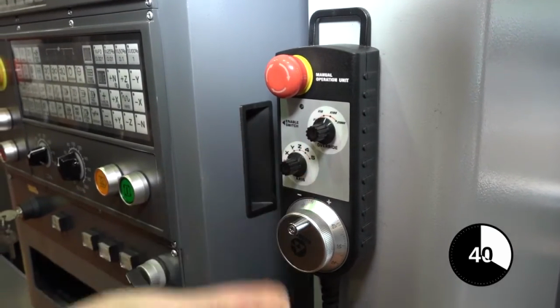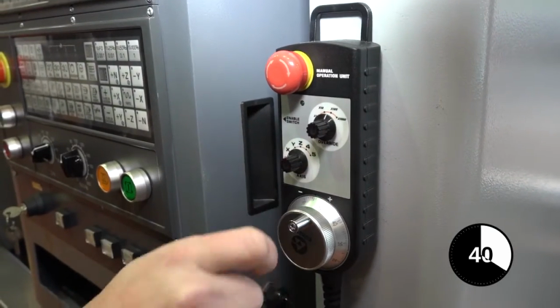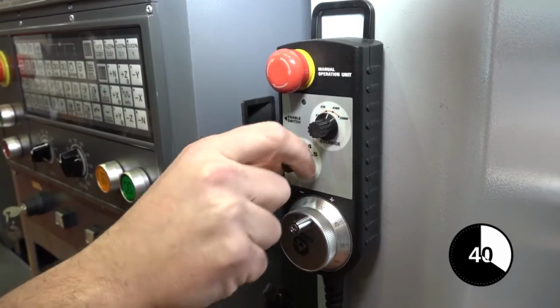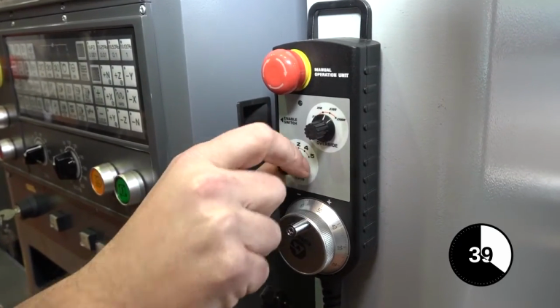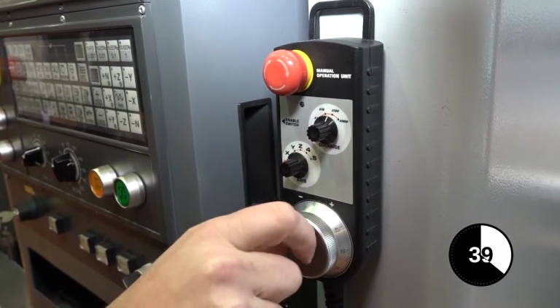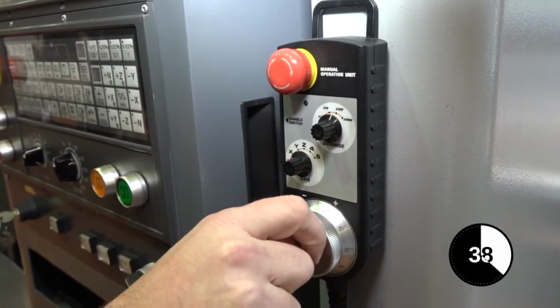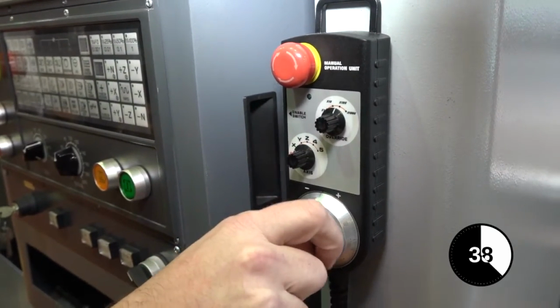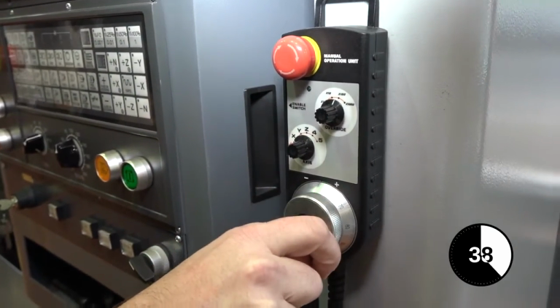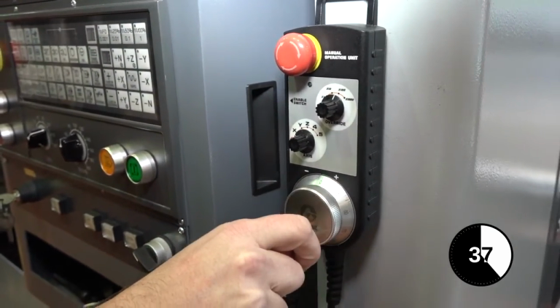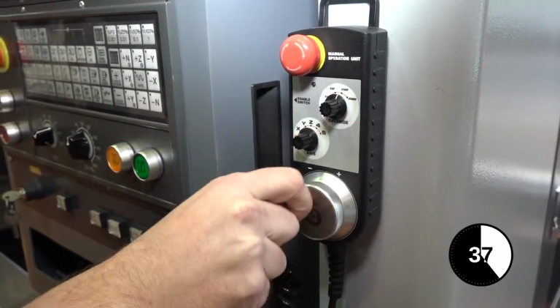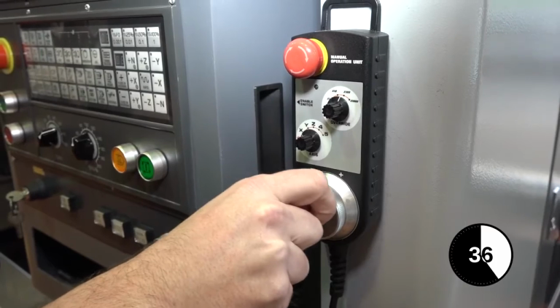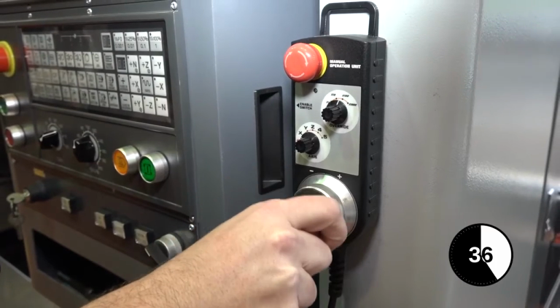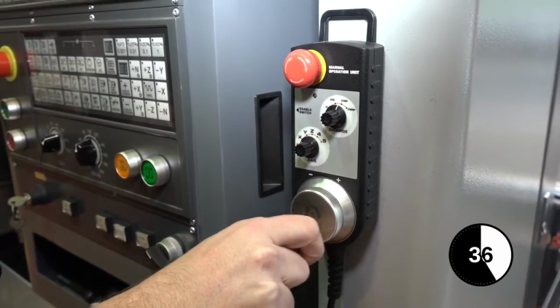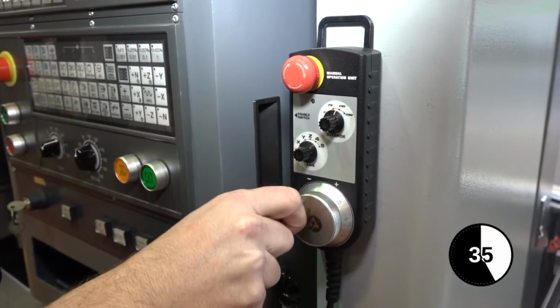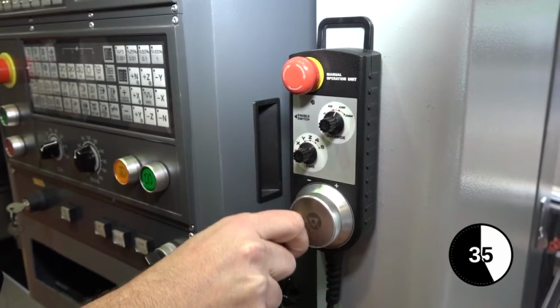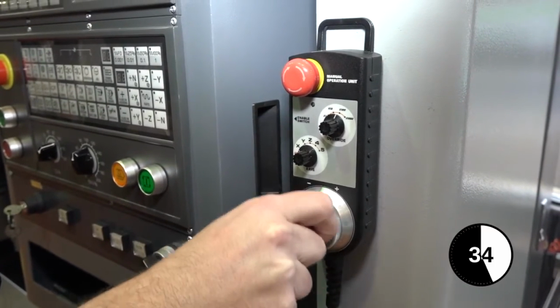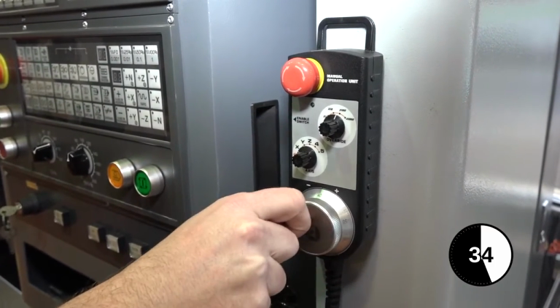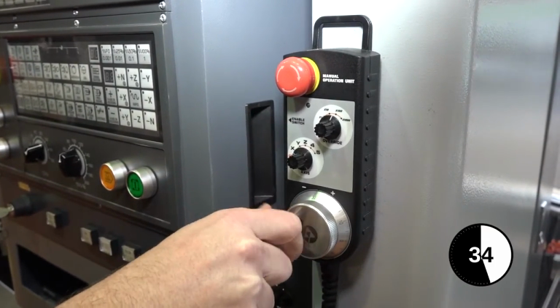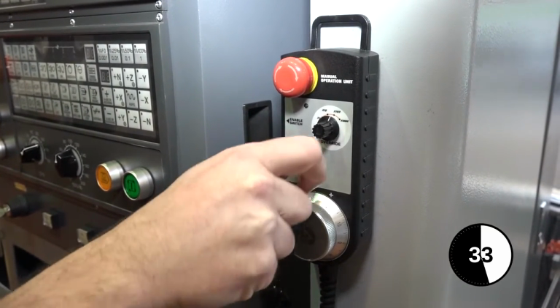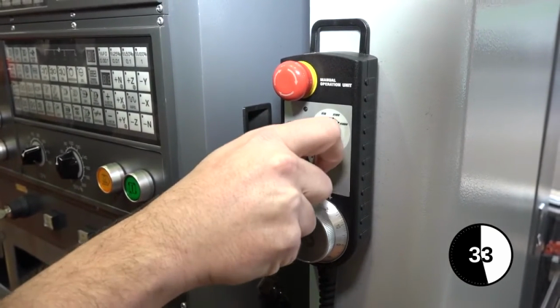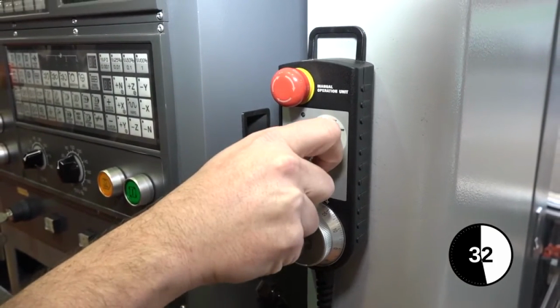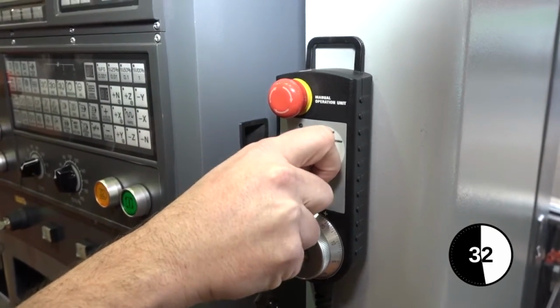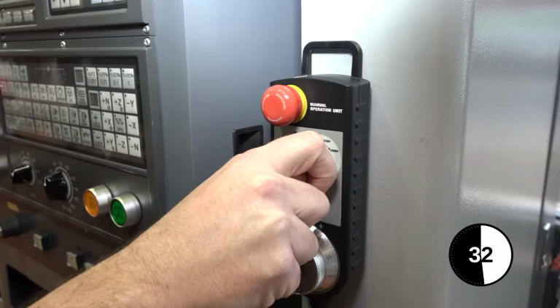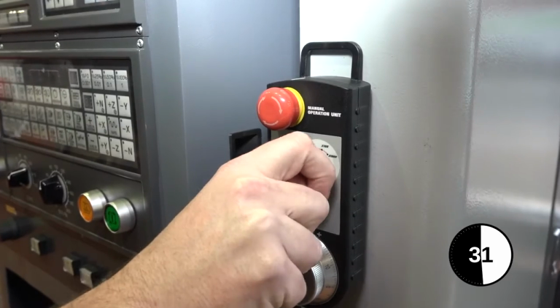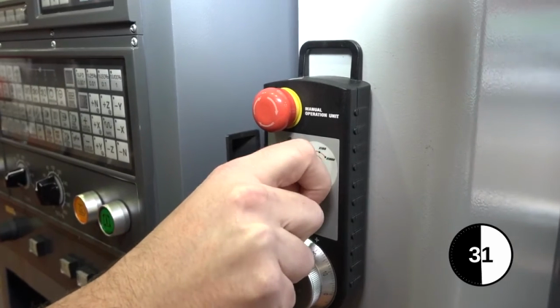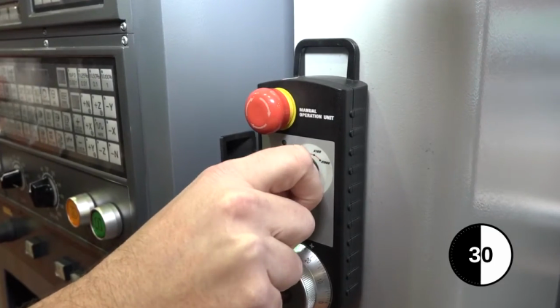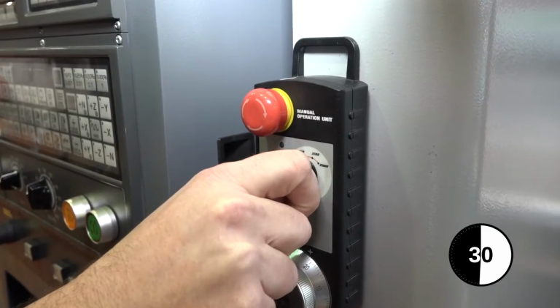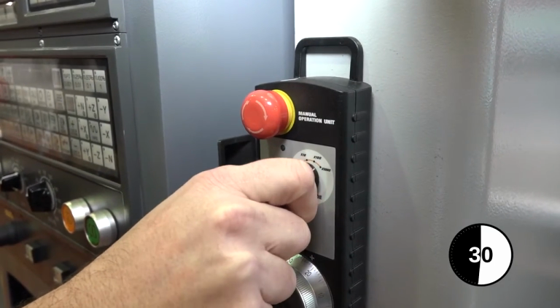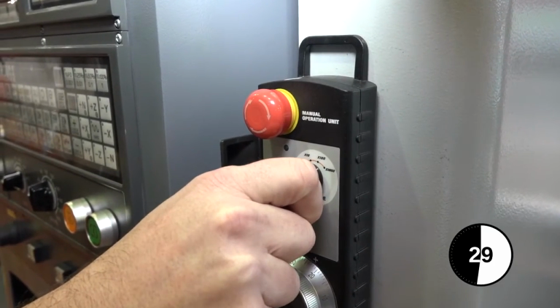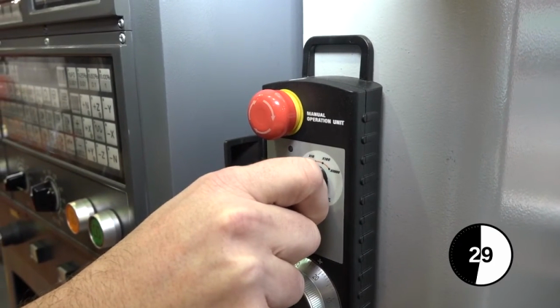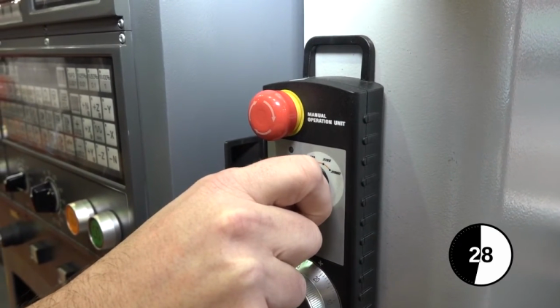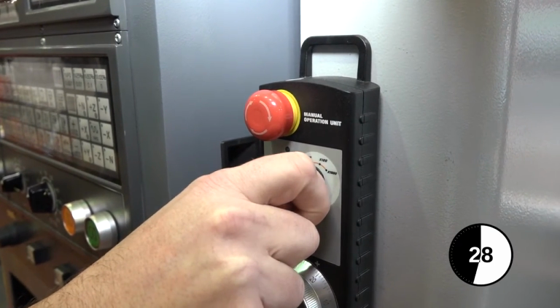Let's say it's the x-axis — turn it to there and then we can move the x-axis using the hand wheel. We can also increase the feed rates here so we can move the axis at differentiating speeds.